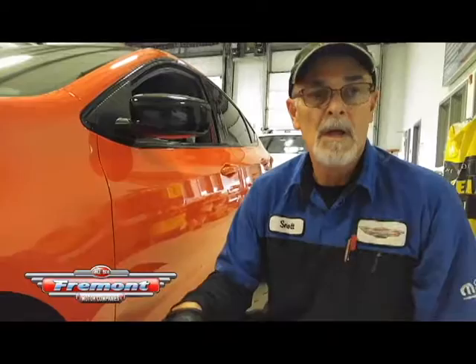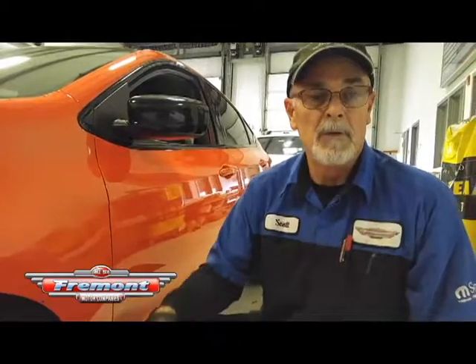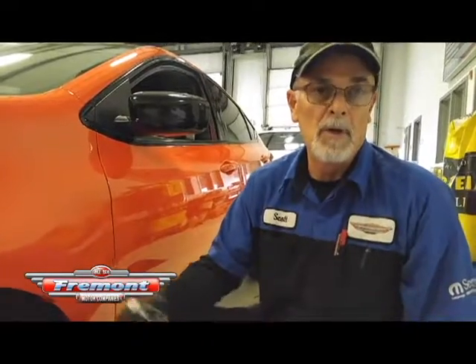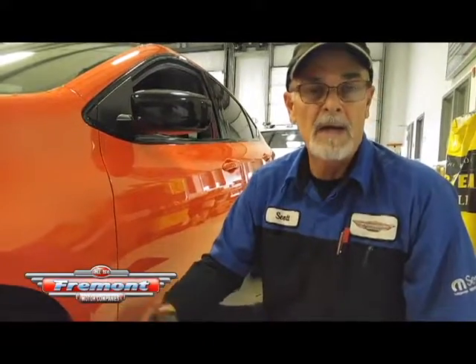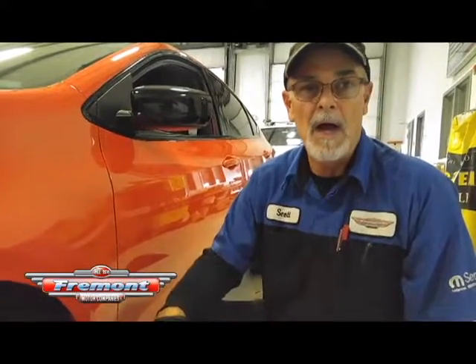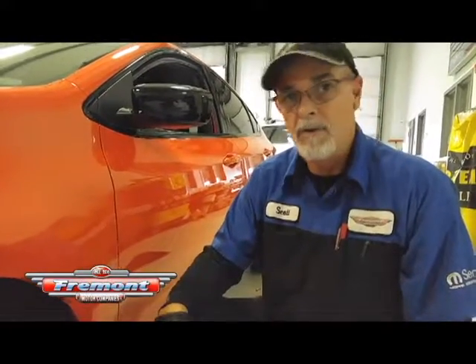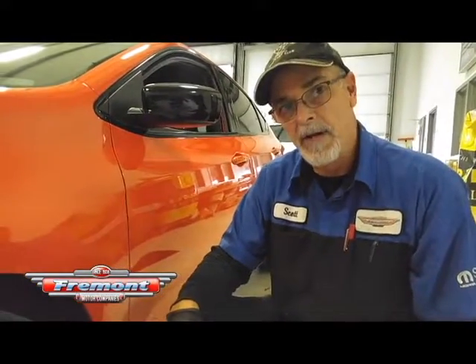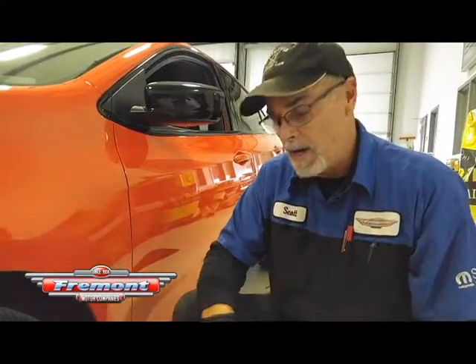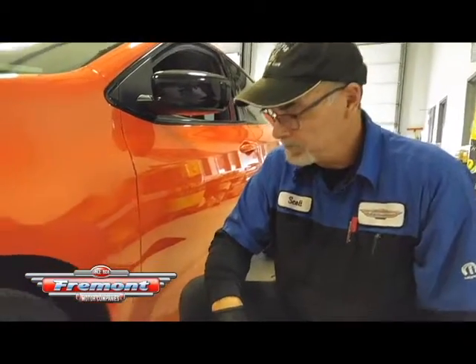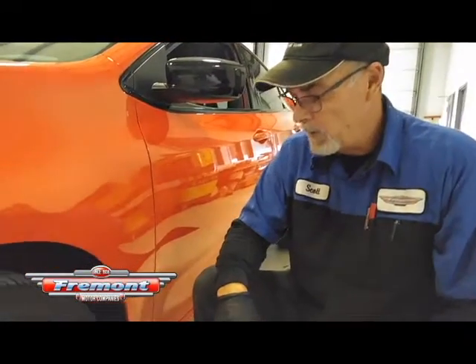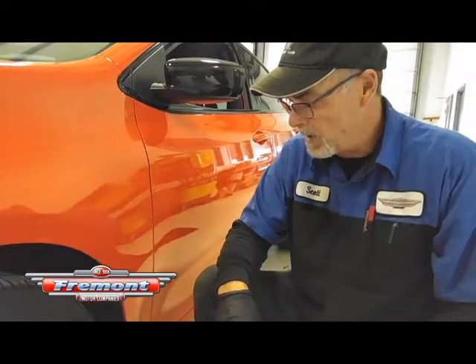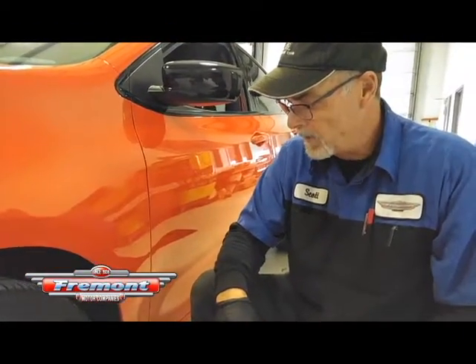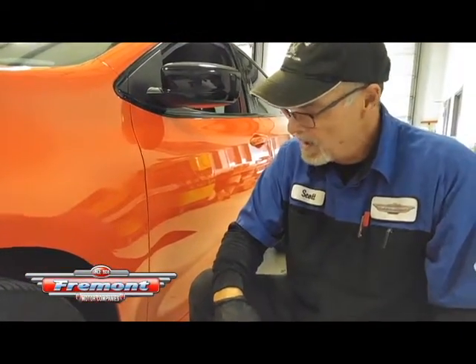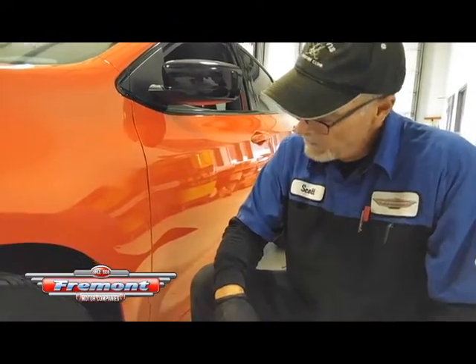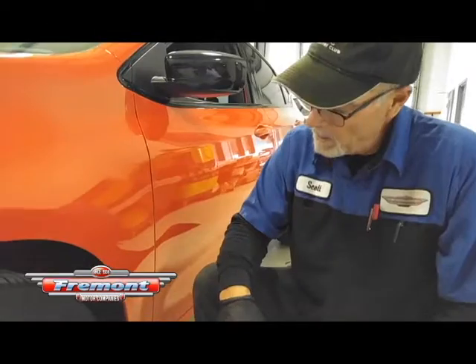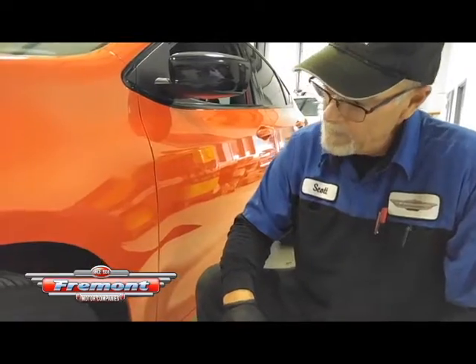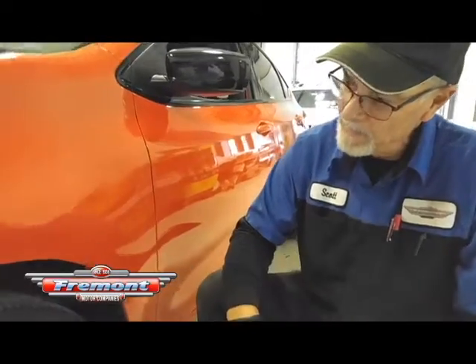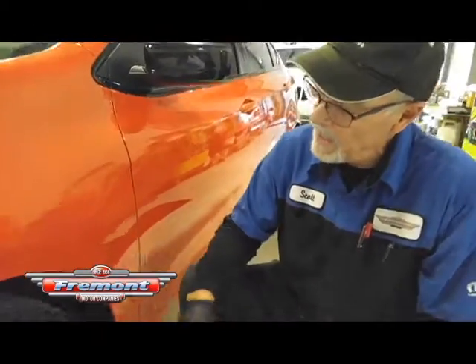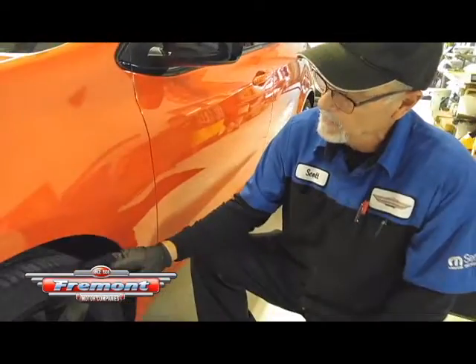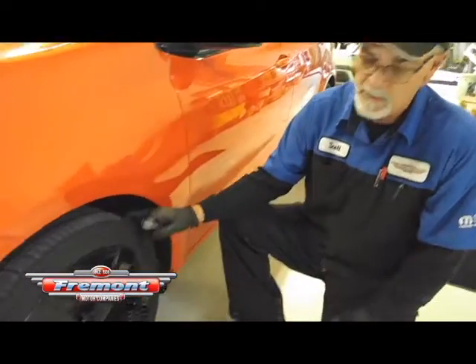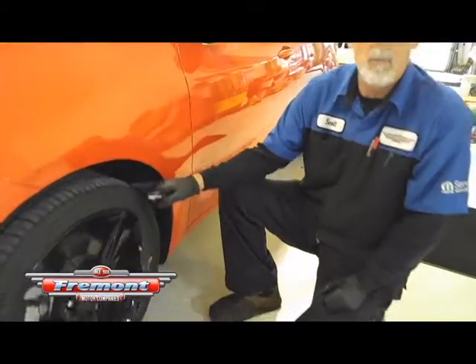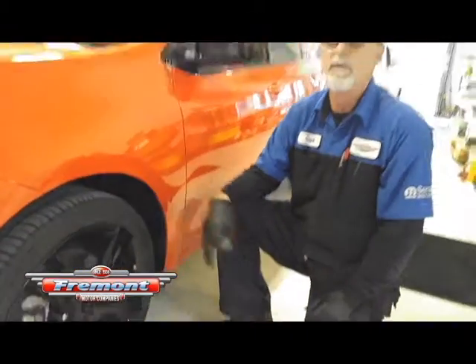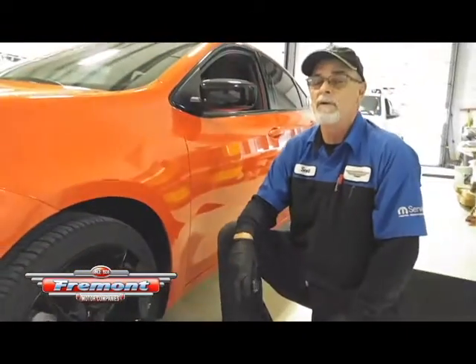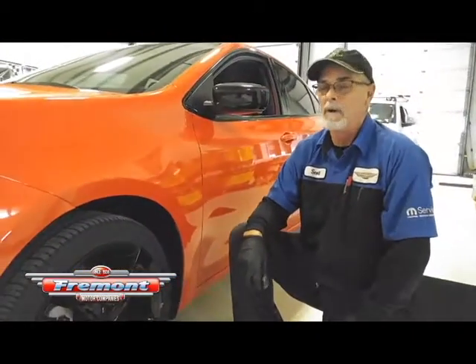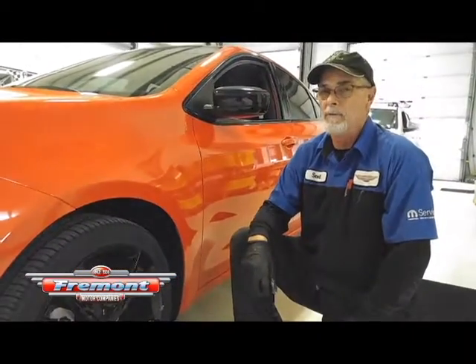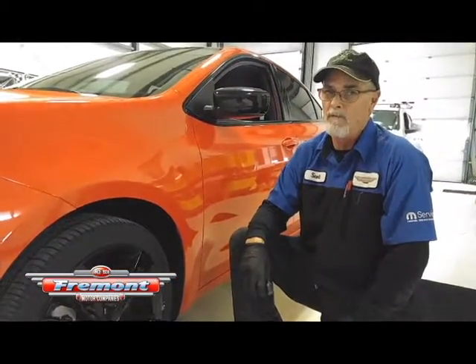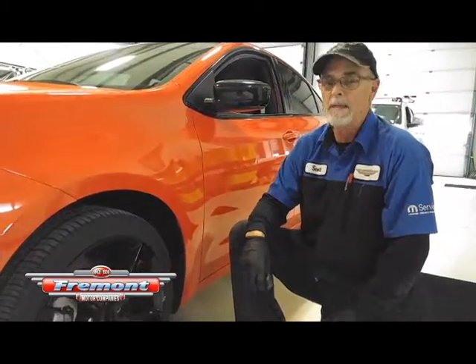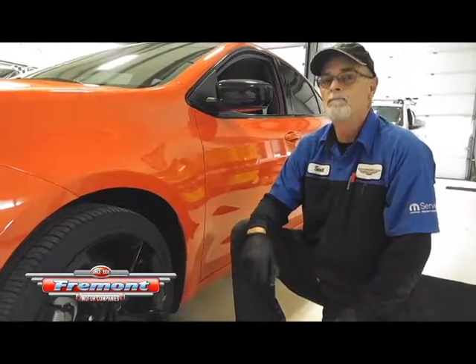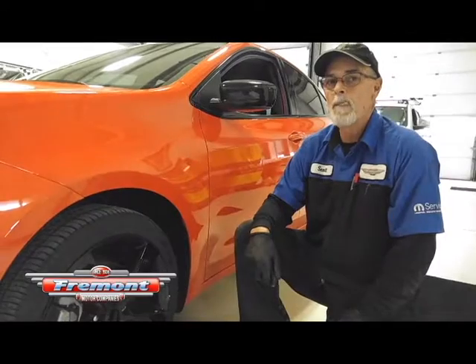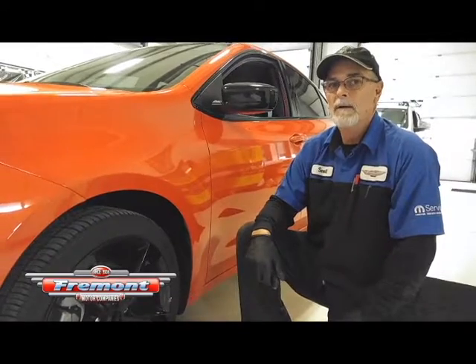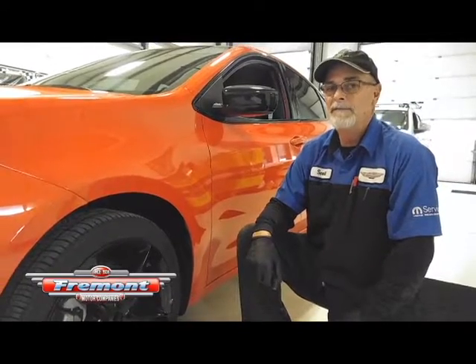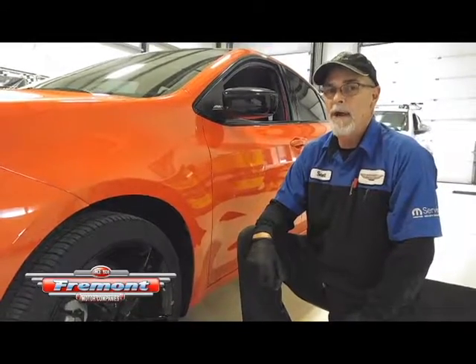If you're low you add, if you're high you go ahead and let some out. You don't want to run them over the amount recommended for the tire because it'll make your tire wear differently than you want it to — it won't wear flat. That's all you got to do.